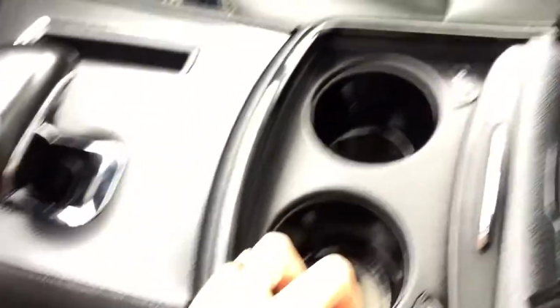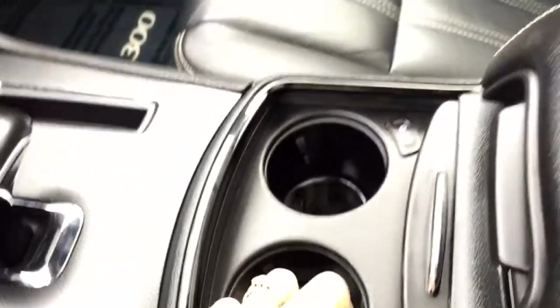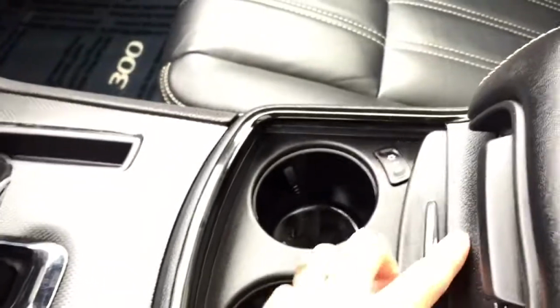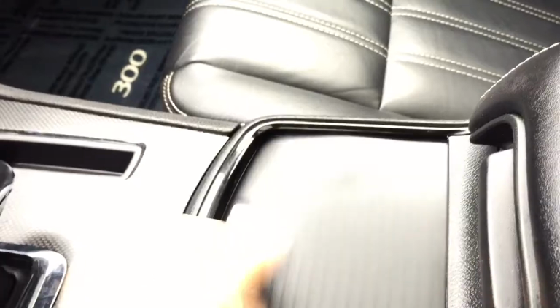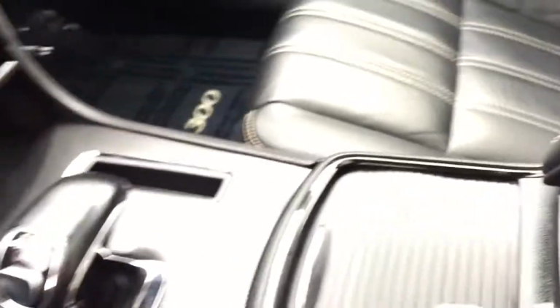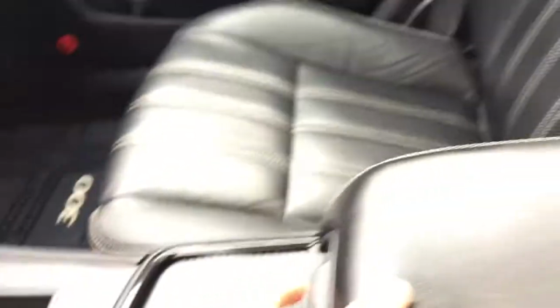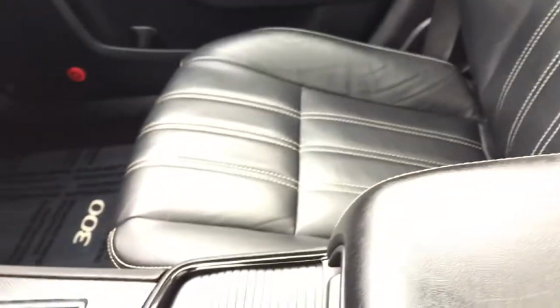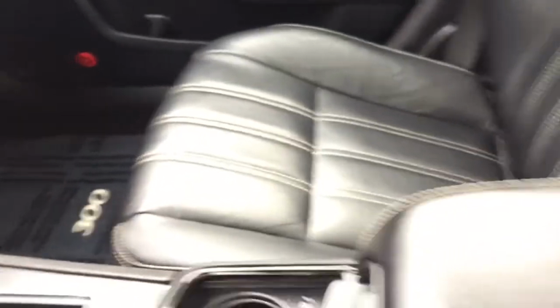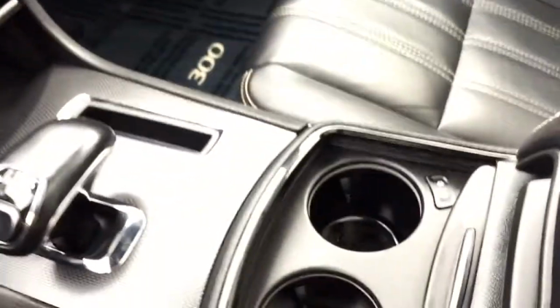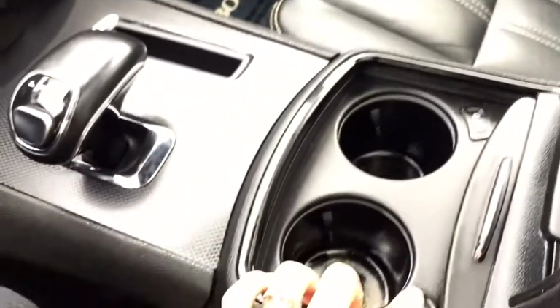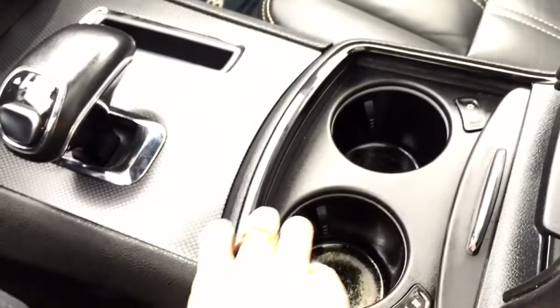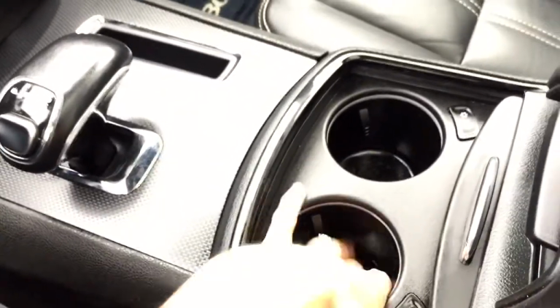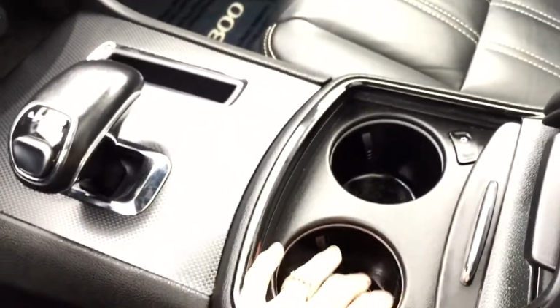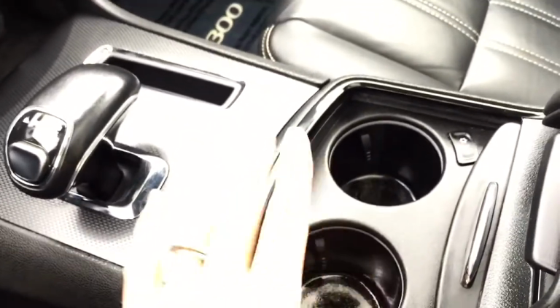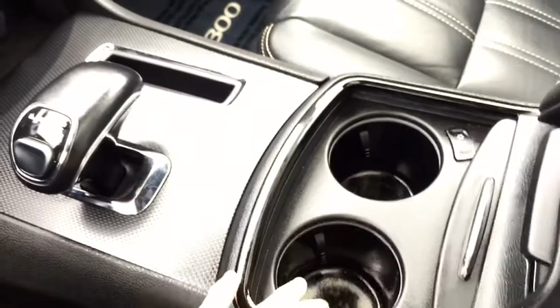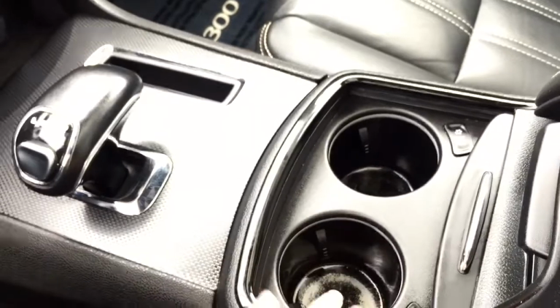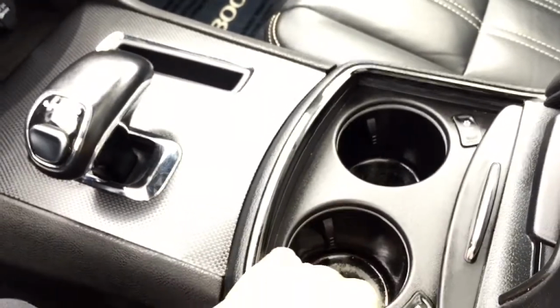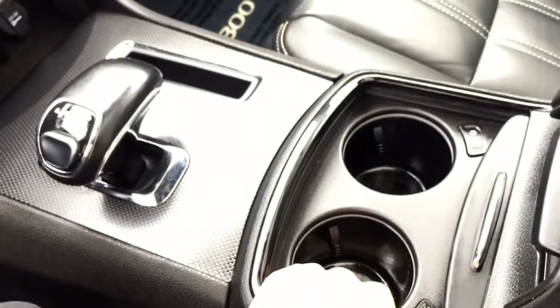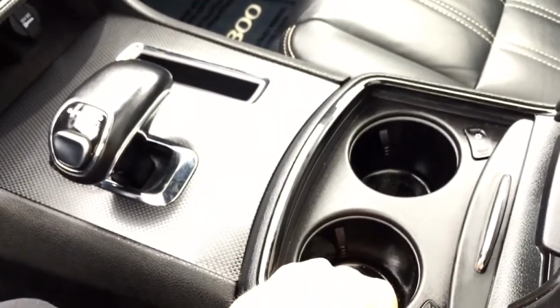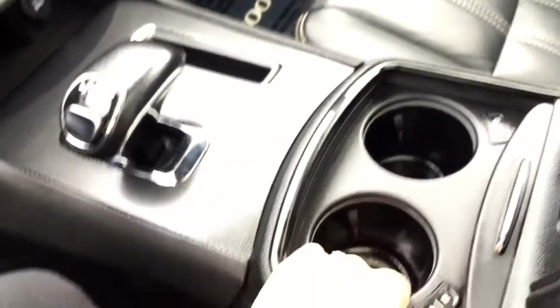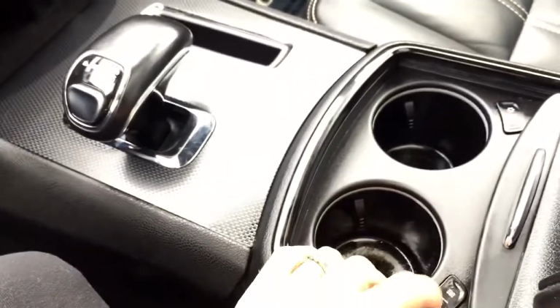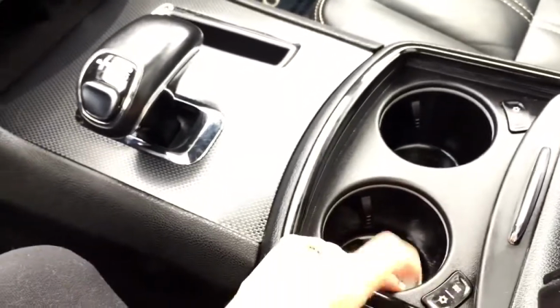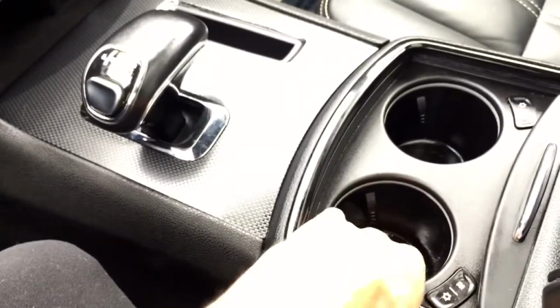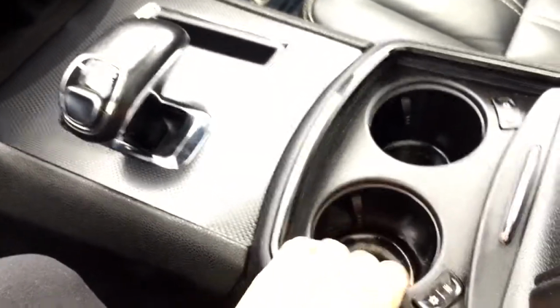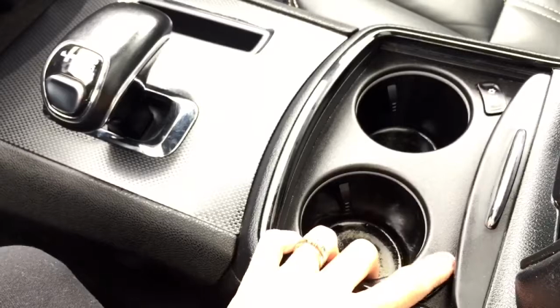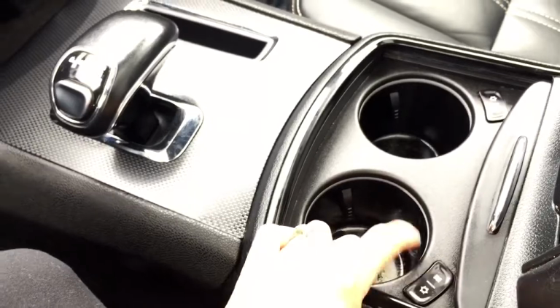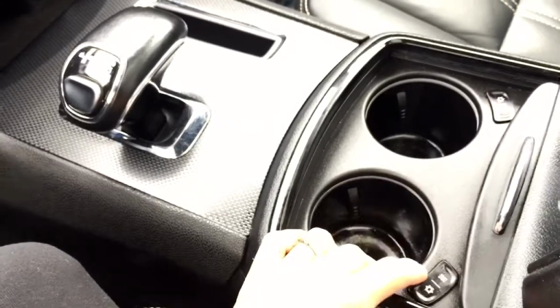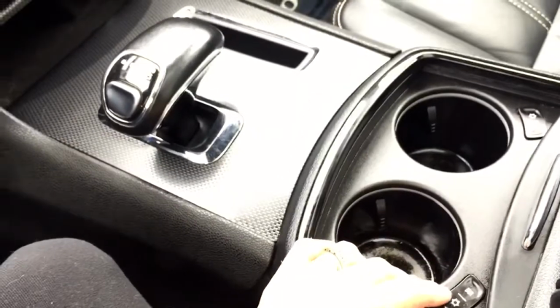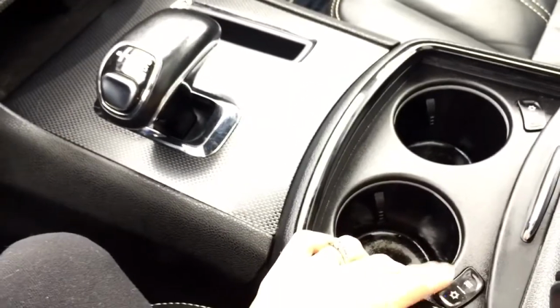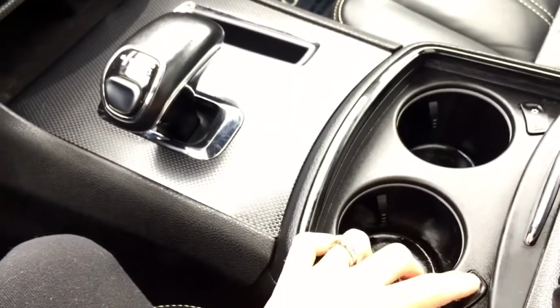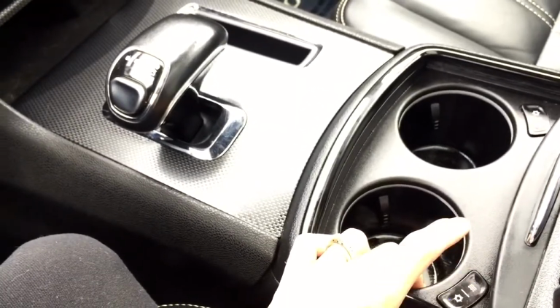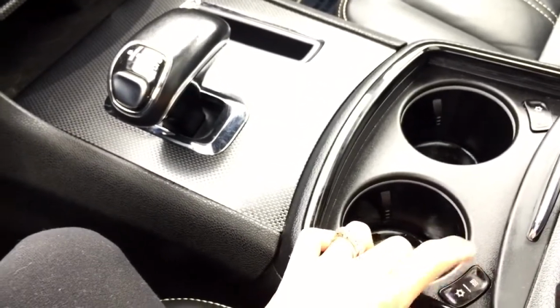This compartment opens up to reveal drink holders inside. These cup holders are actually heated and cooled — you can press the cold button to keep your drink cold or the hot button to keep your drink hot. A really neat feature to have.